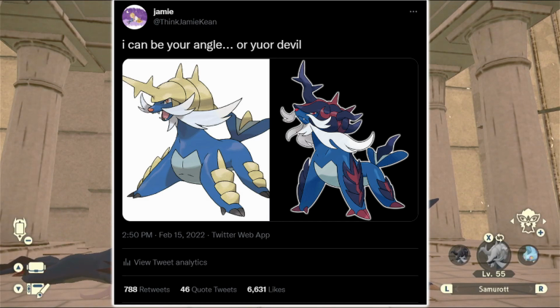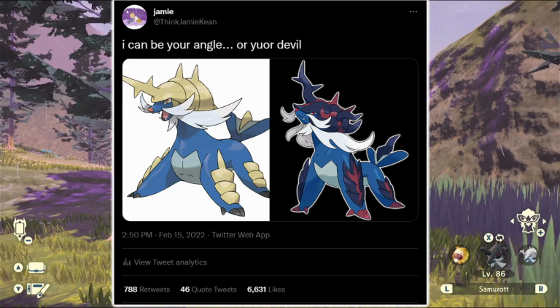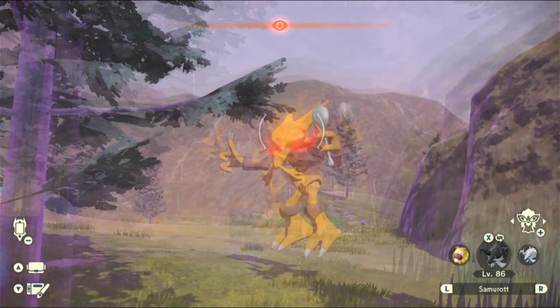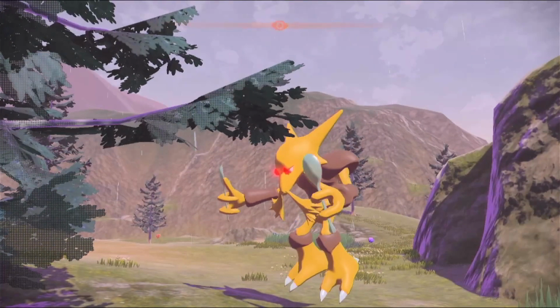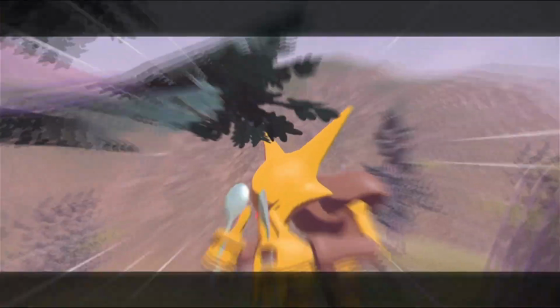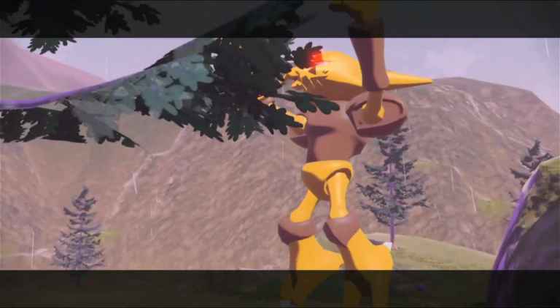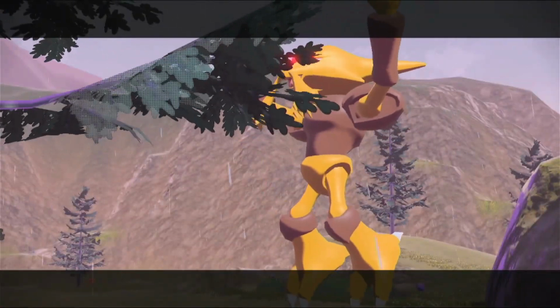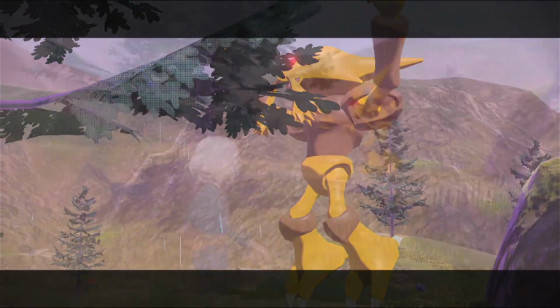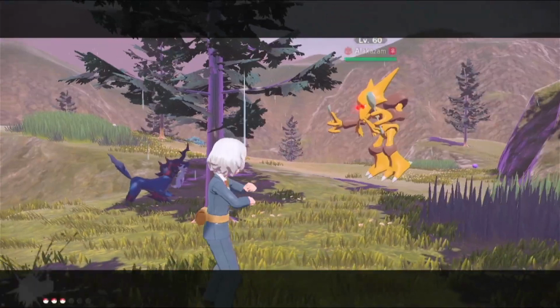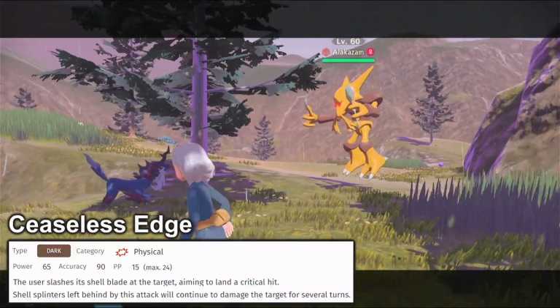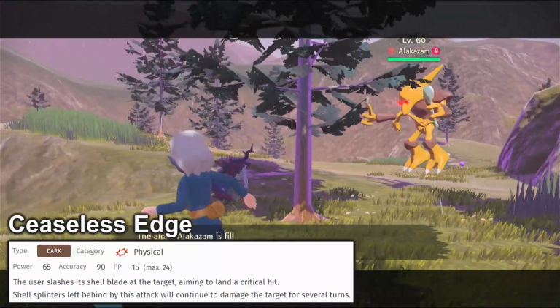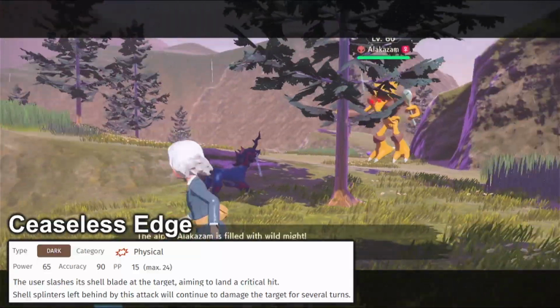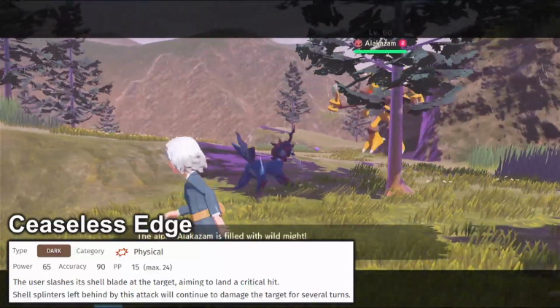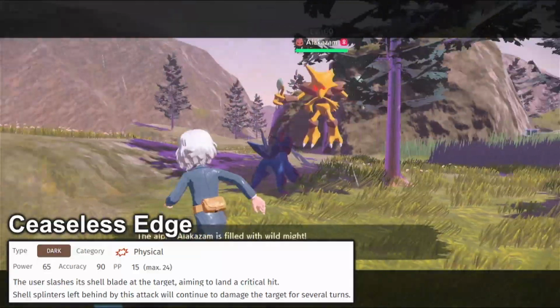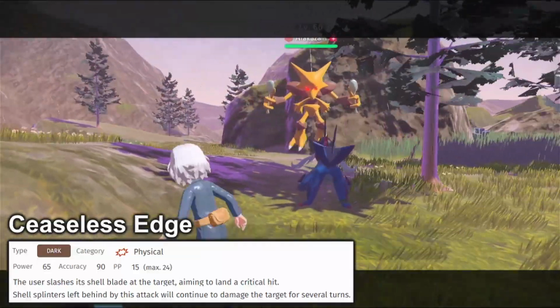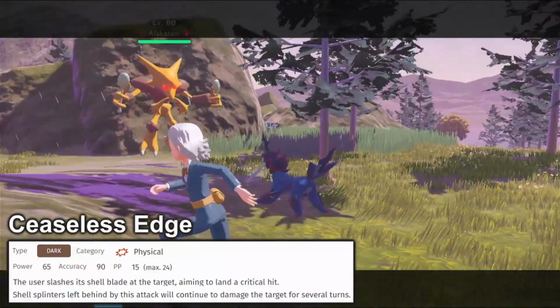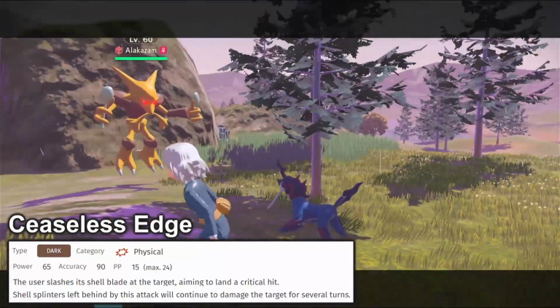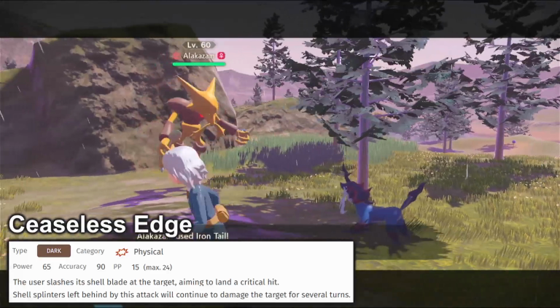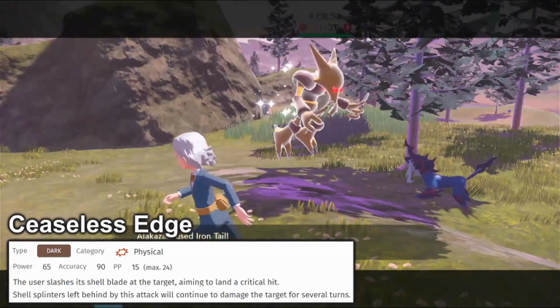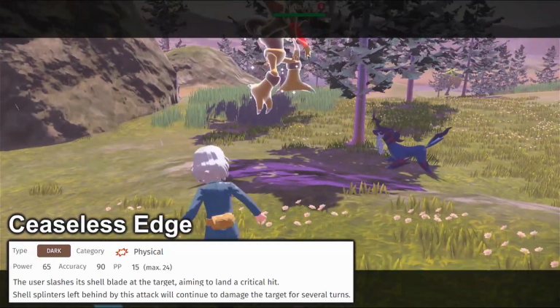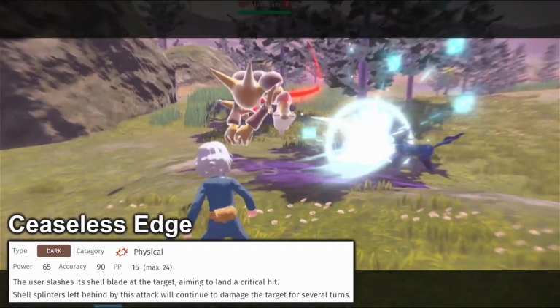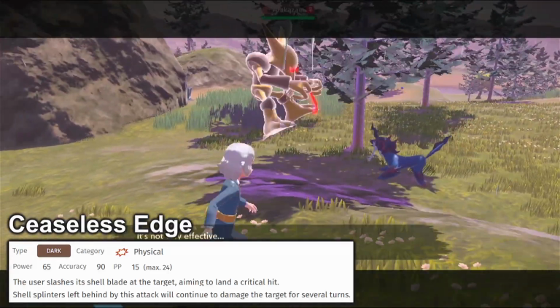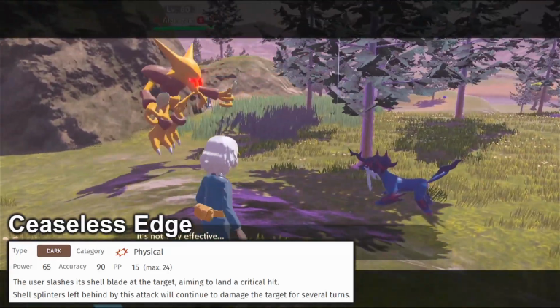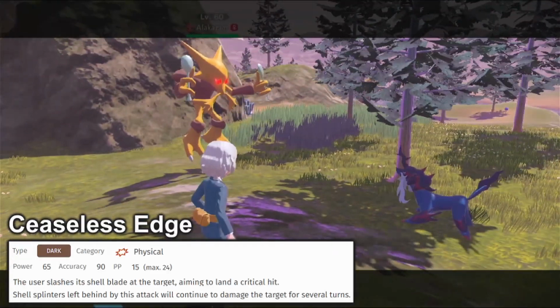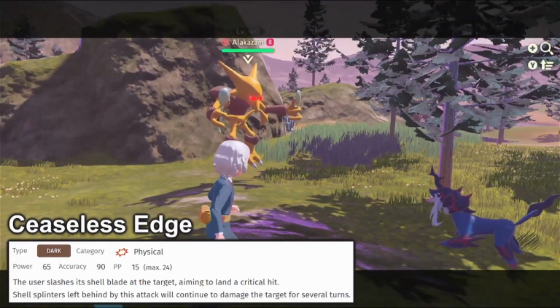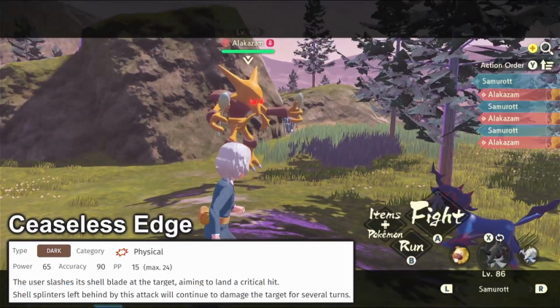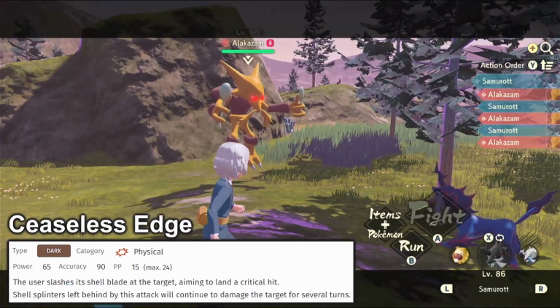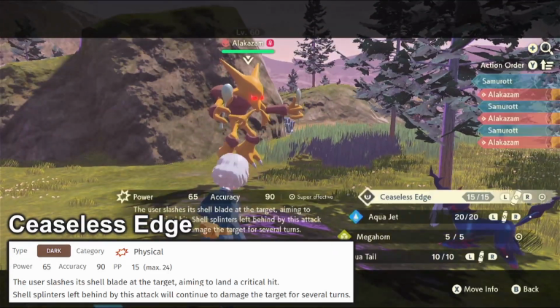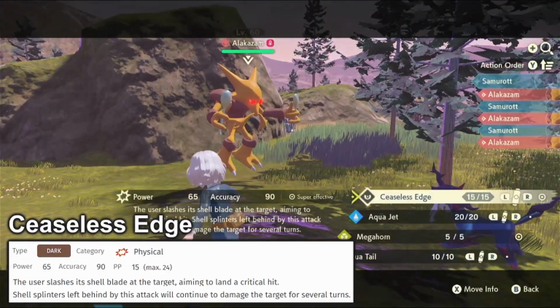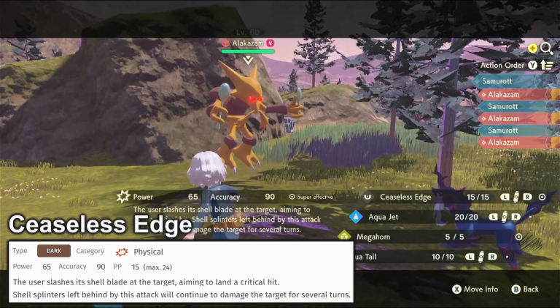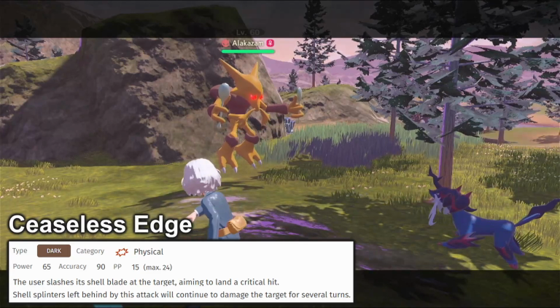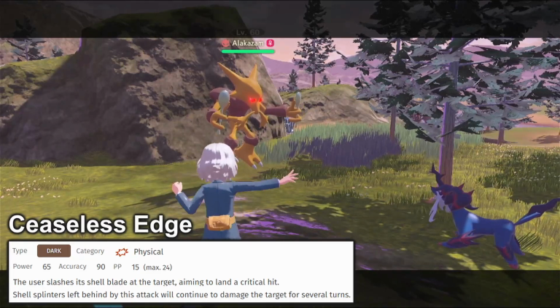With a shiny new form of course comes a shiny new signature move: Ceaseless Edge. It's got potential. Sure, when you look at it, it's pretty unassuming — base 65 damage and not even 100% accurate.